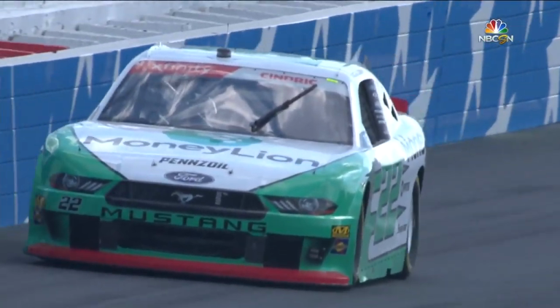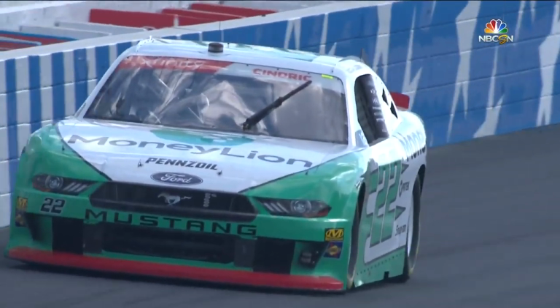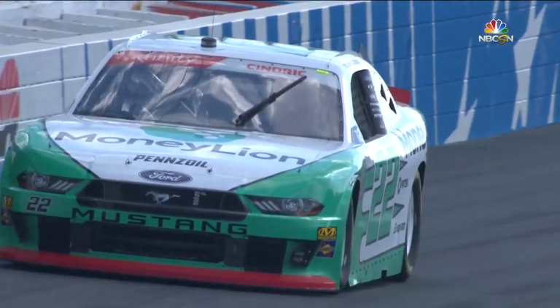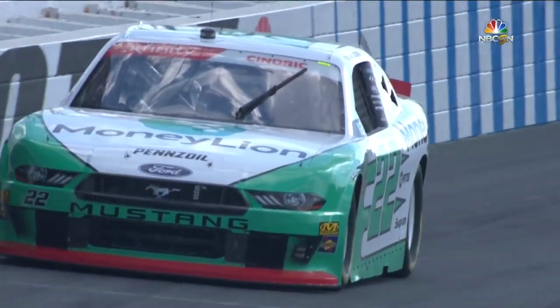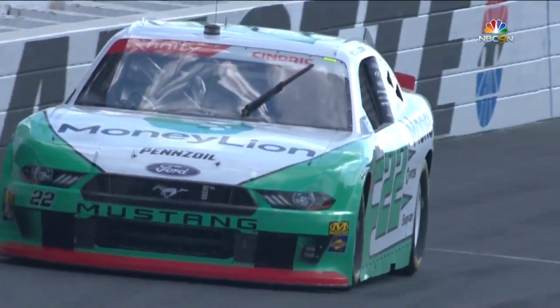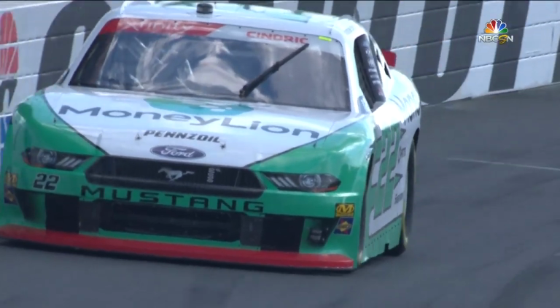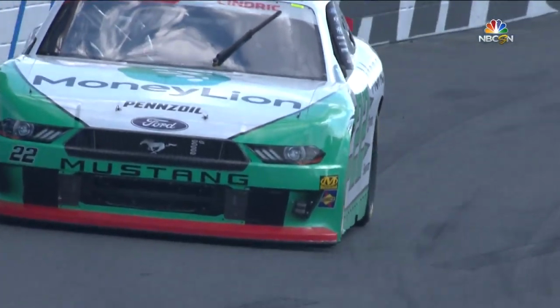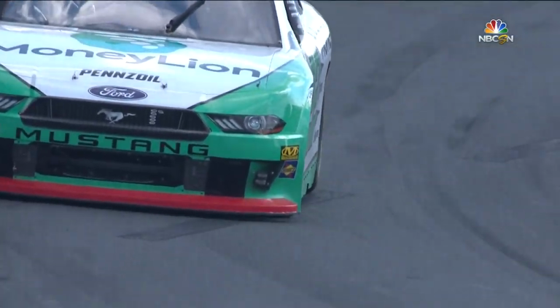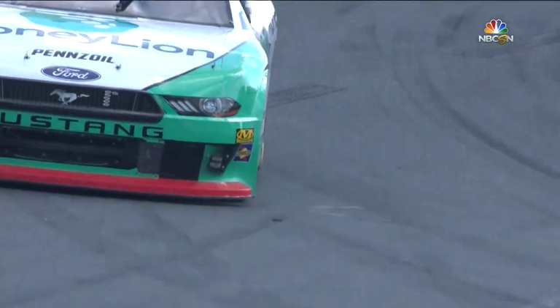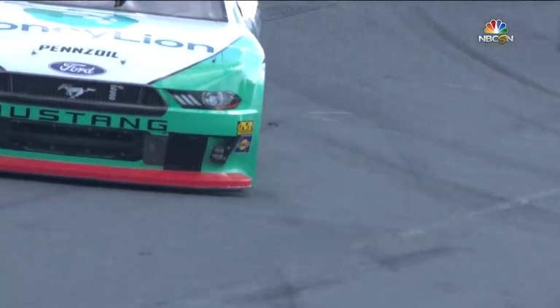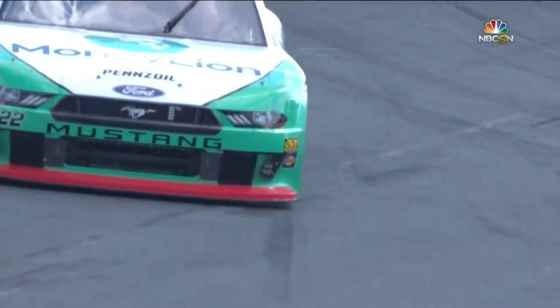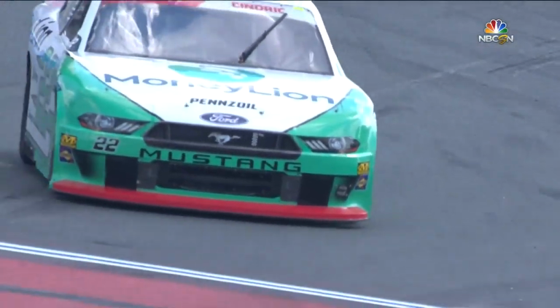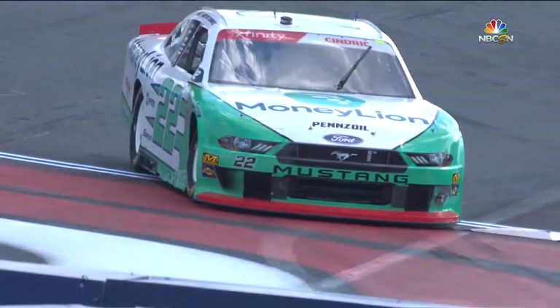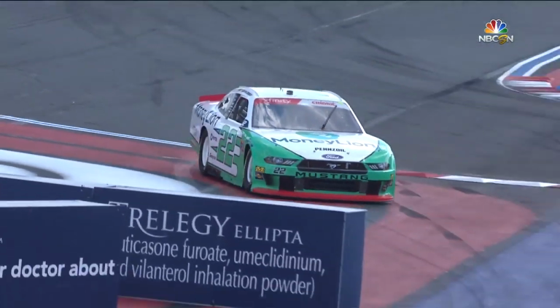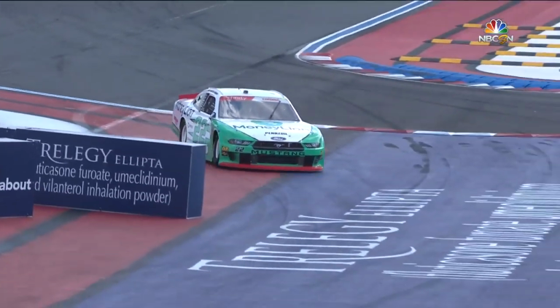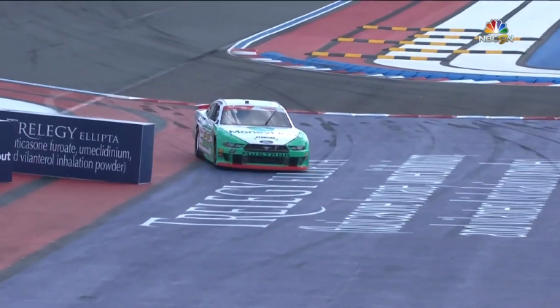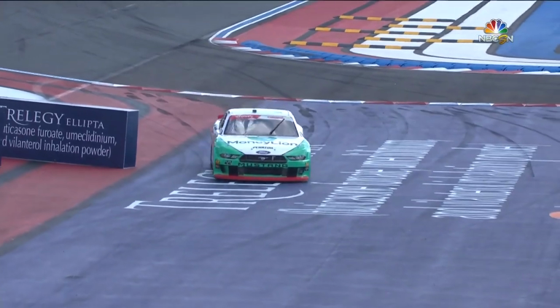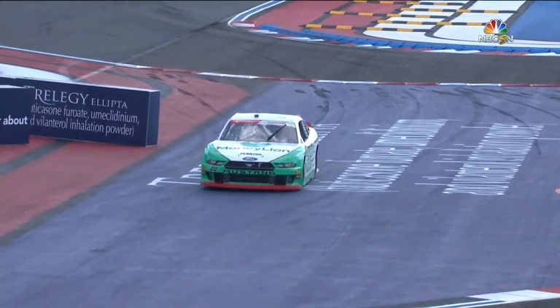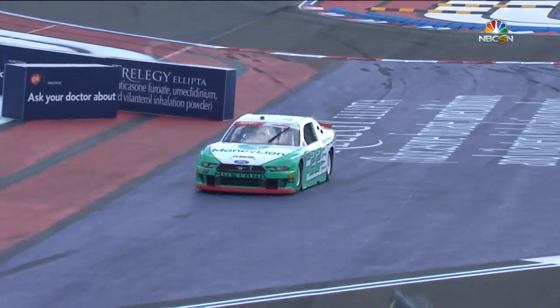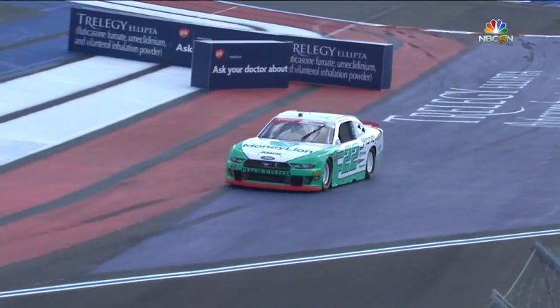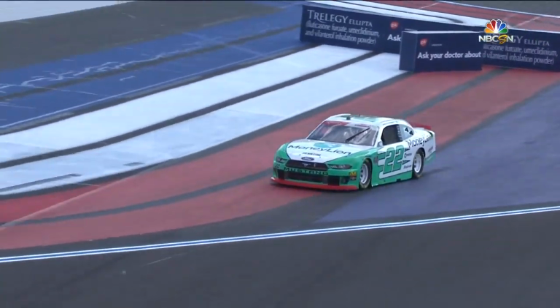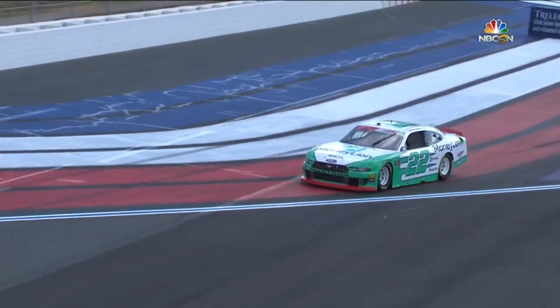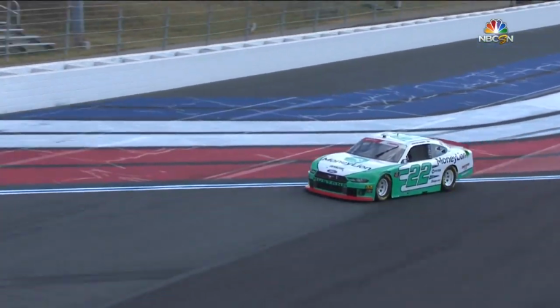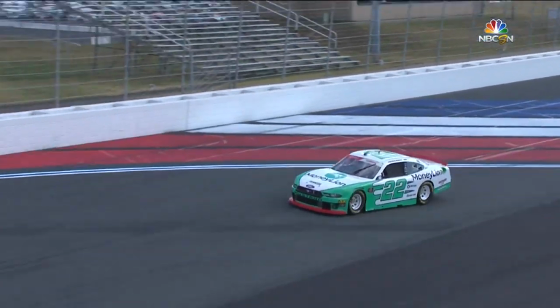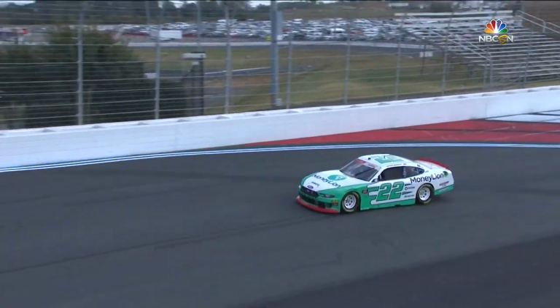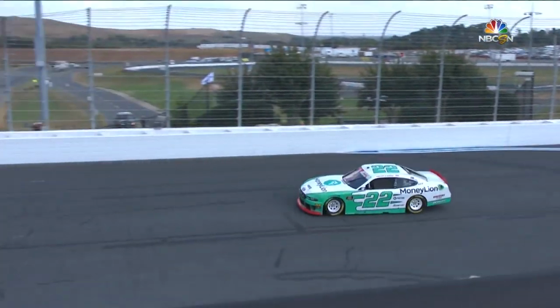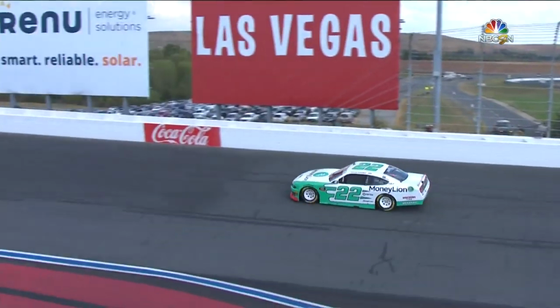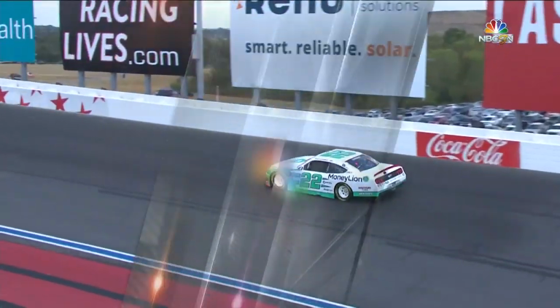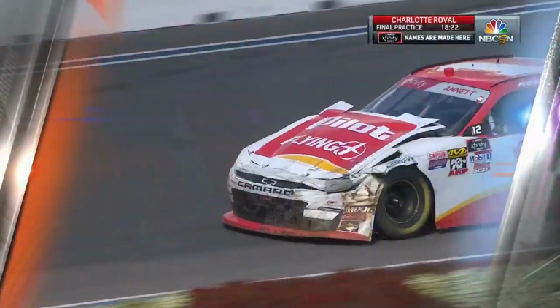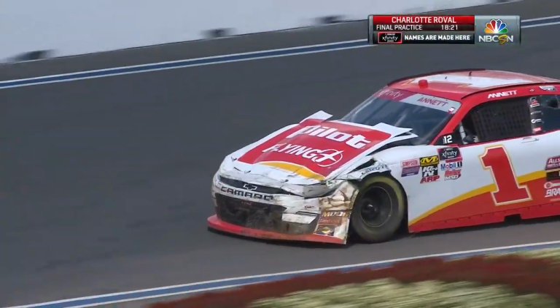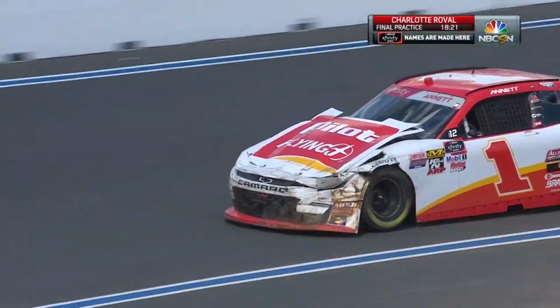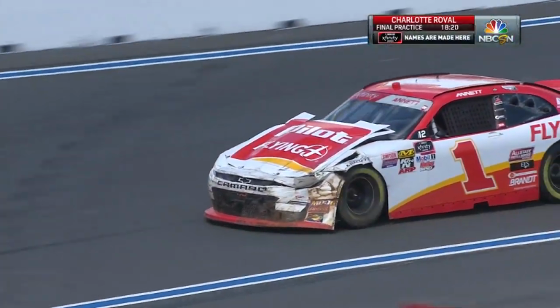Here's Austin Cindric. Dale, watch the rear tires. You can see that wheel hop starting as we go through it — just didn't get everything matched up there. Did a good job of getting slowed down, didn't hit any of the barrier pieces.